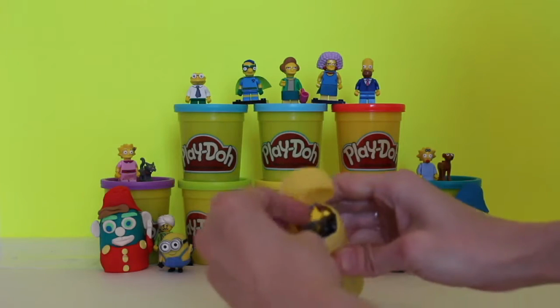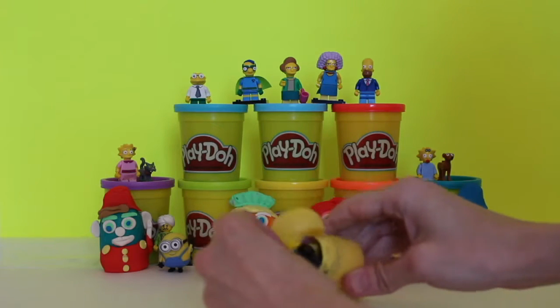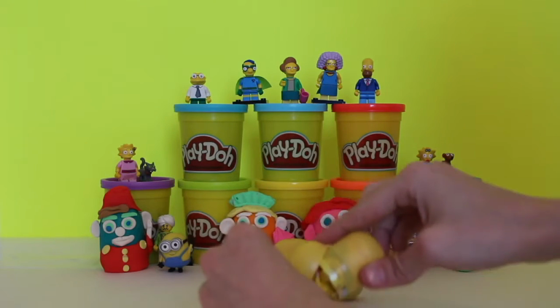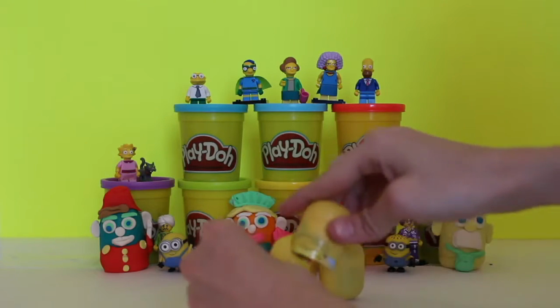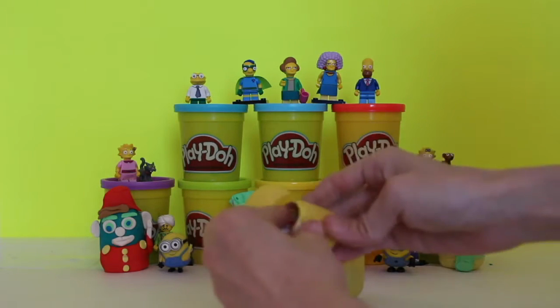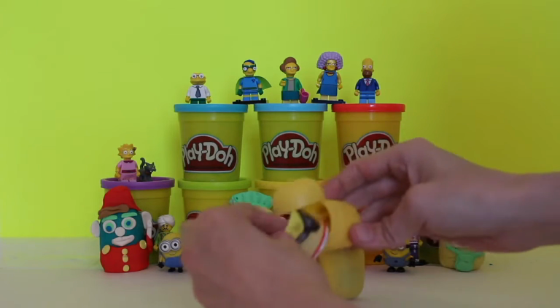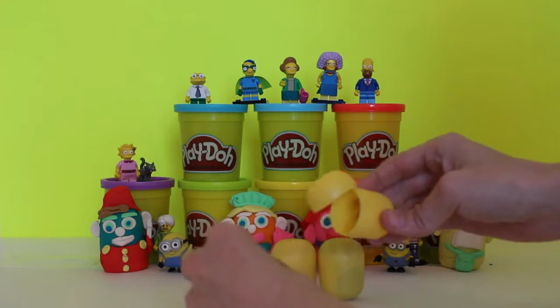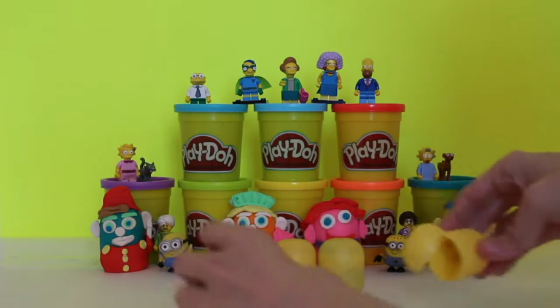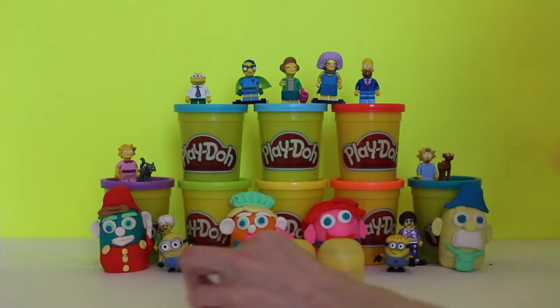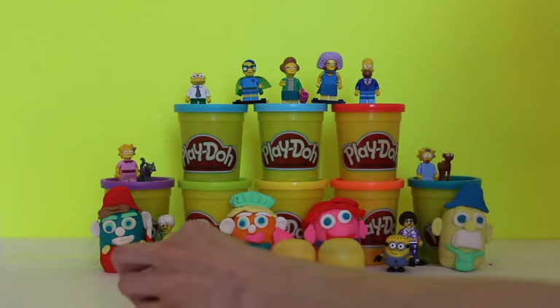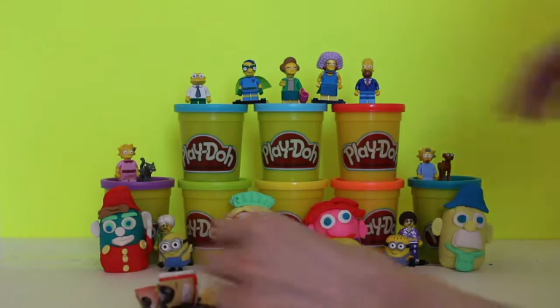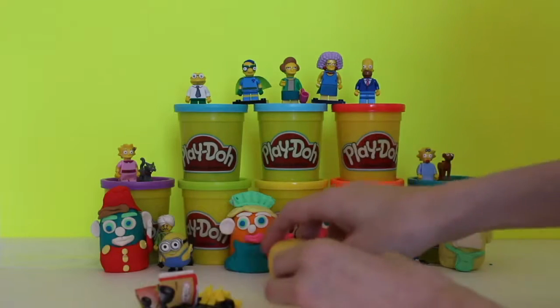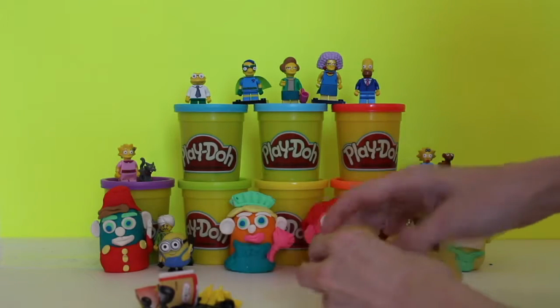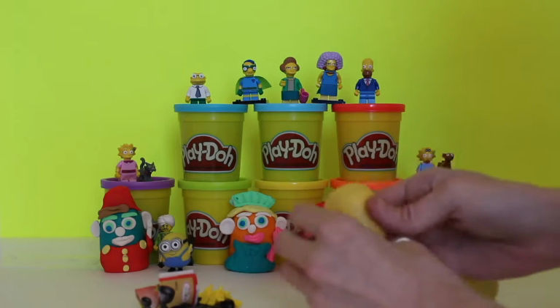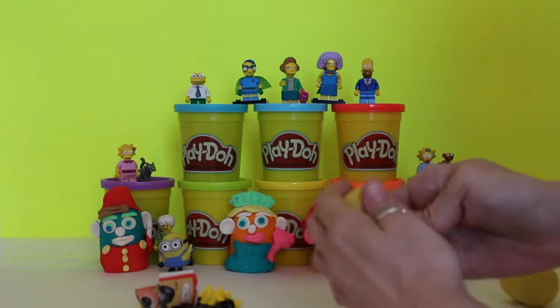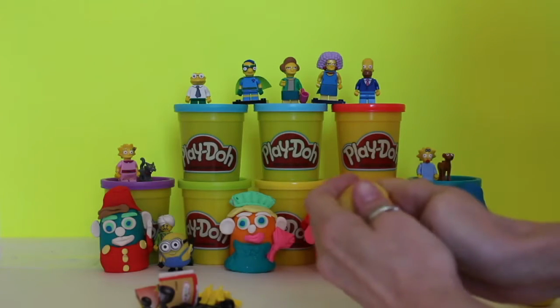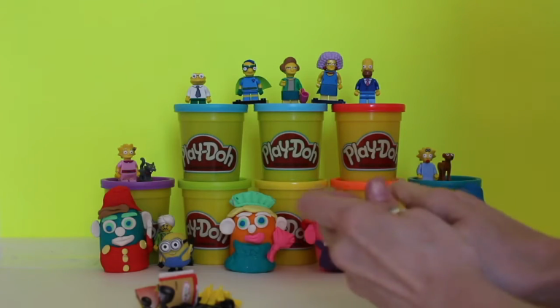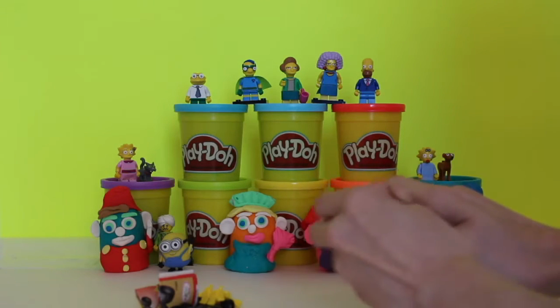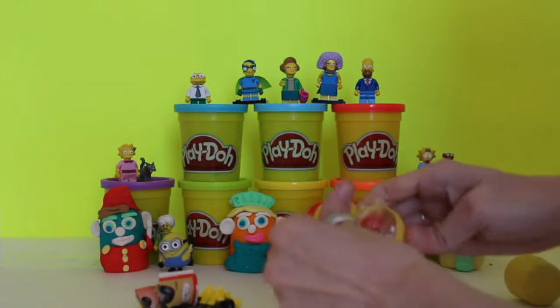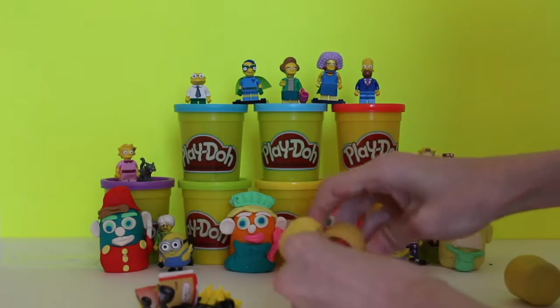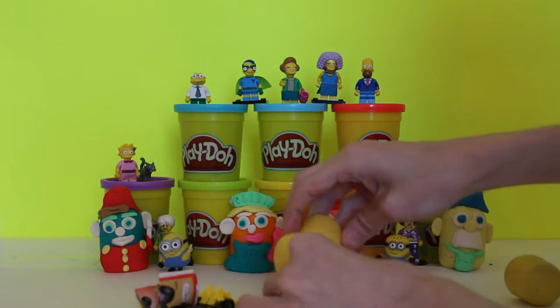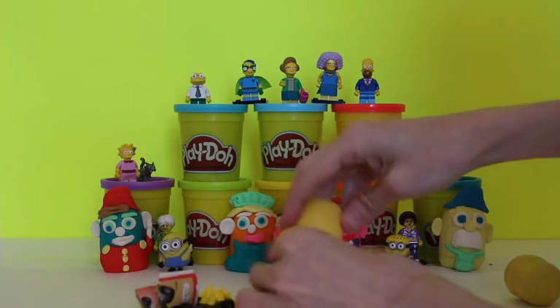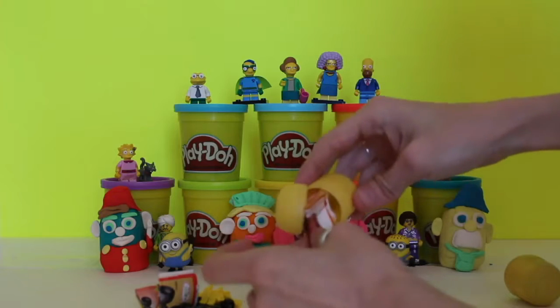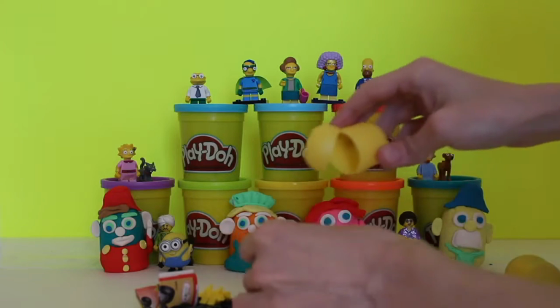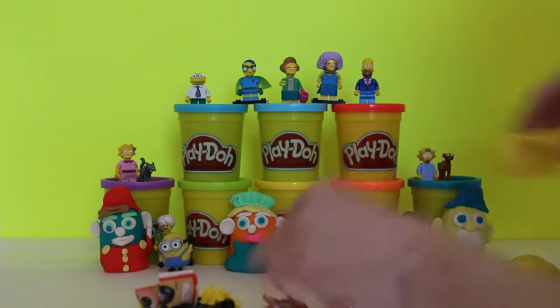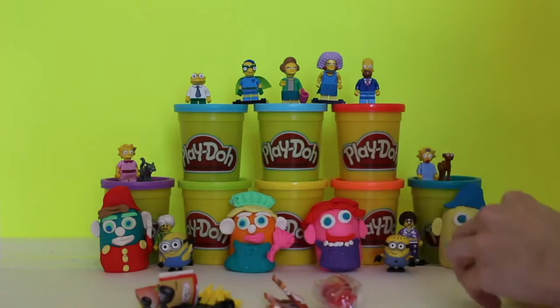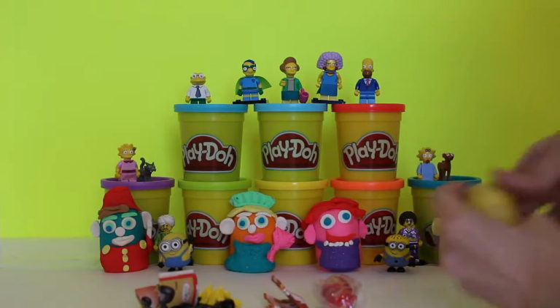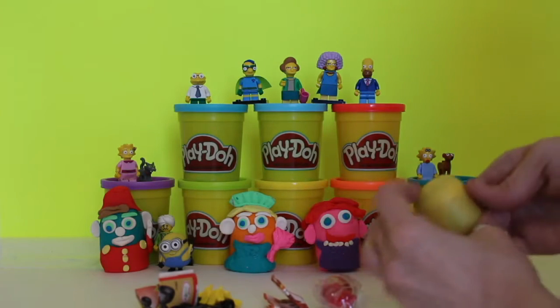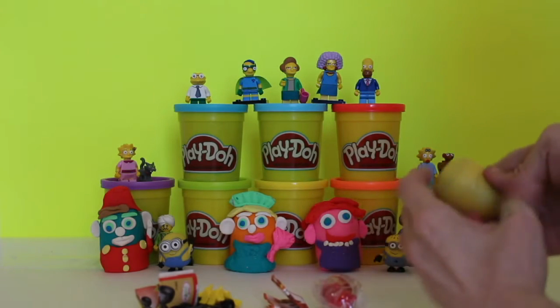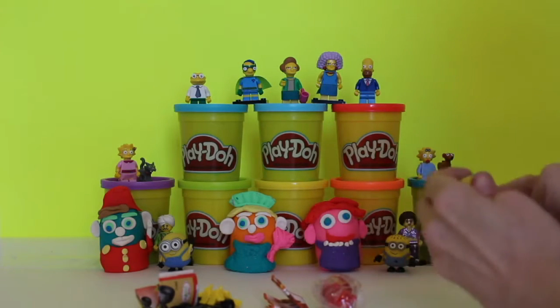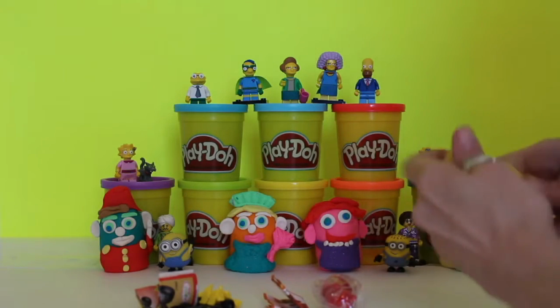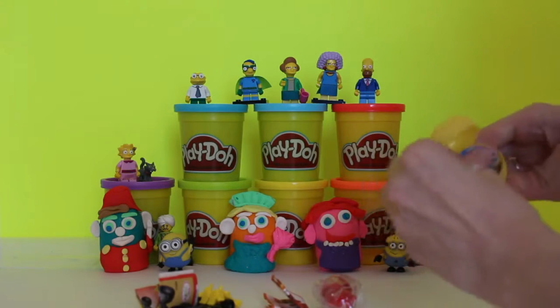We'll open up and see what we've got inside. There's our first pile, our second pile, and our third egg.